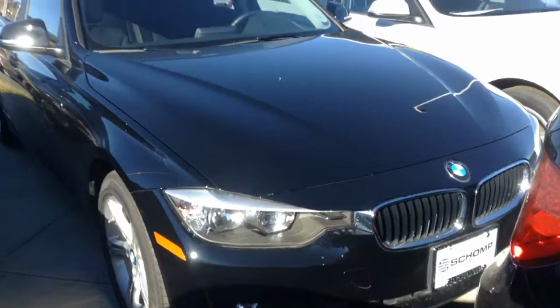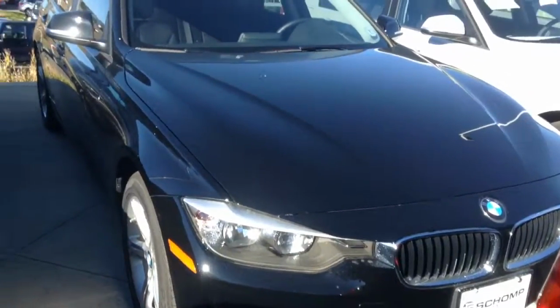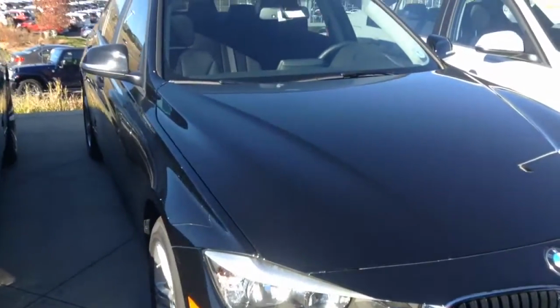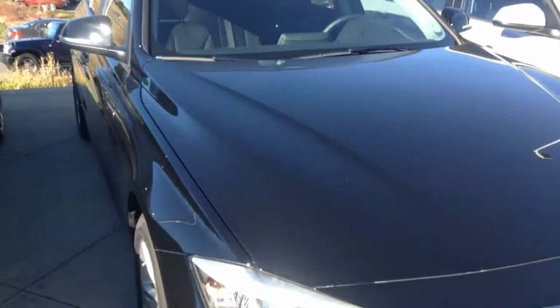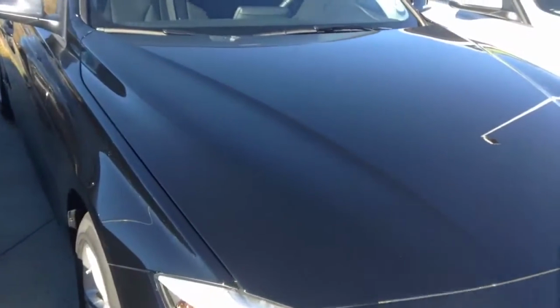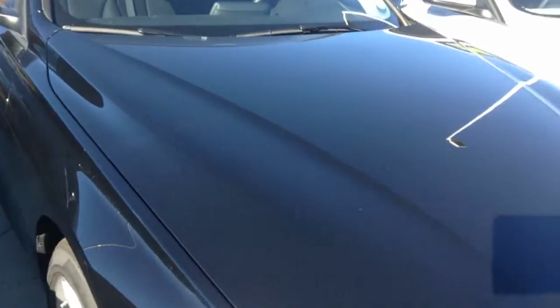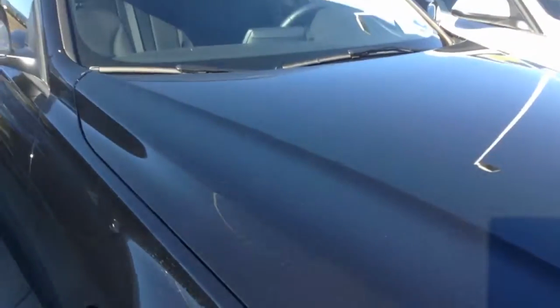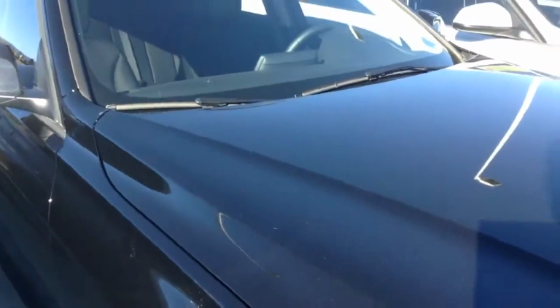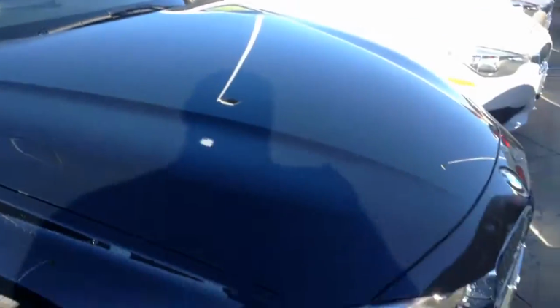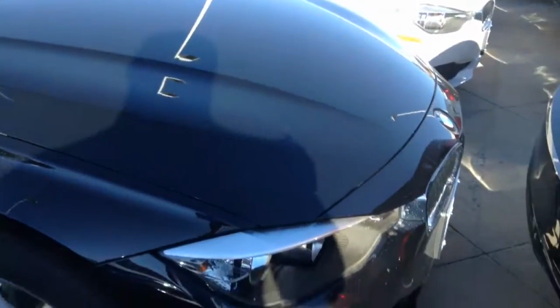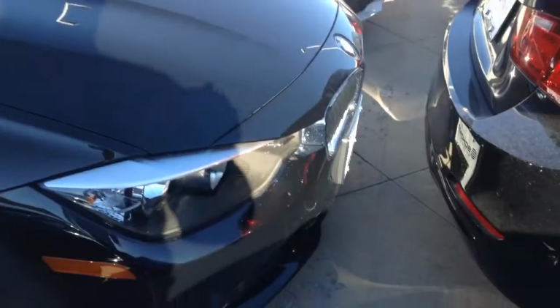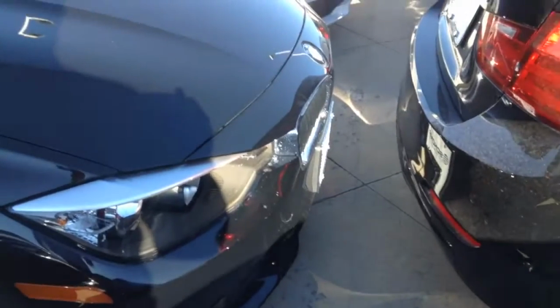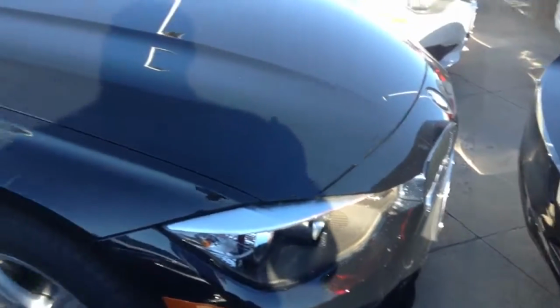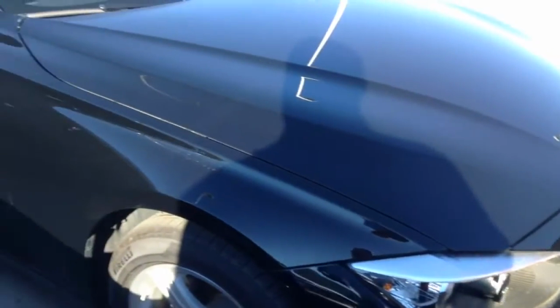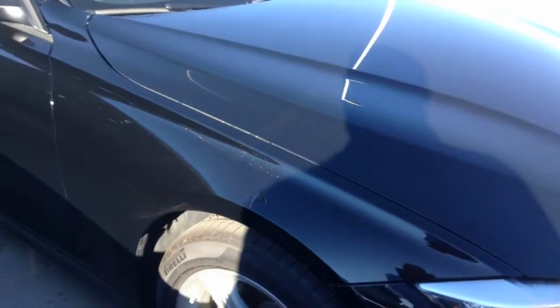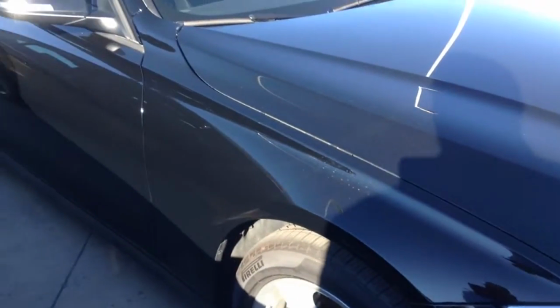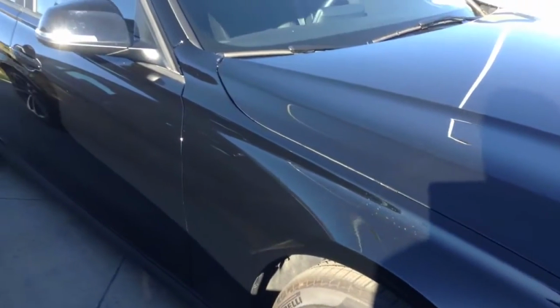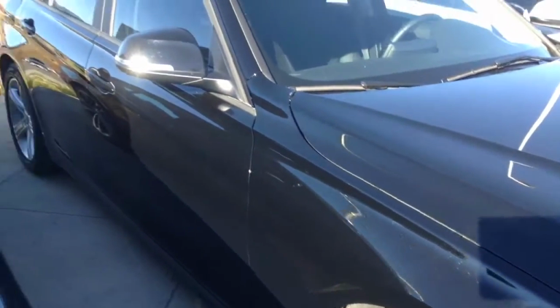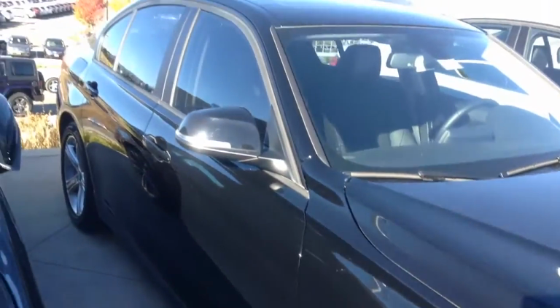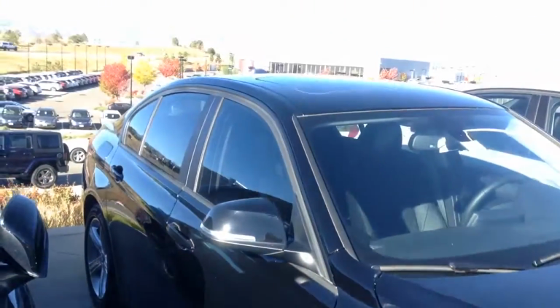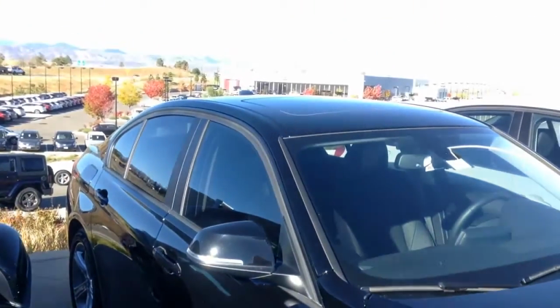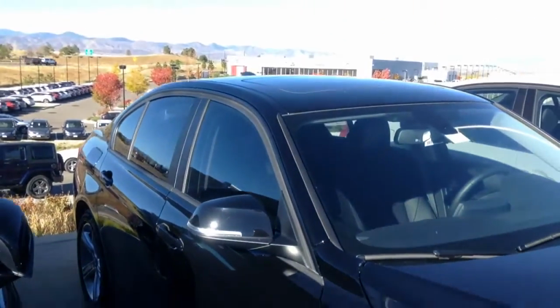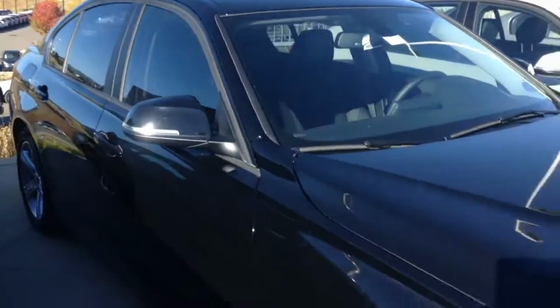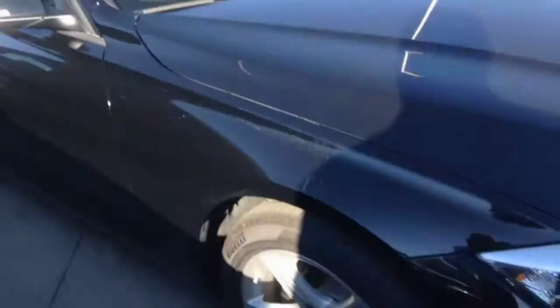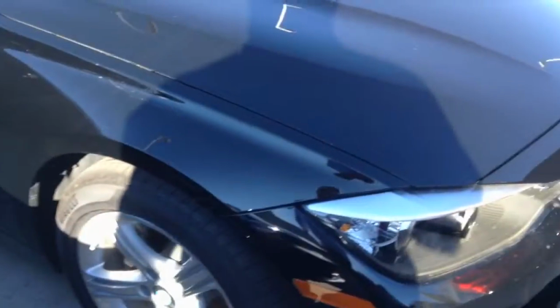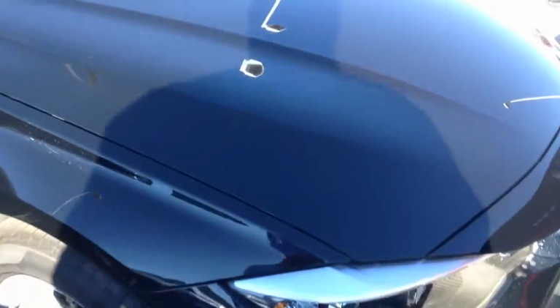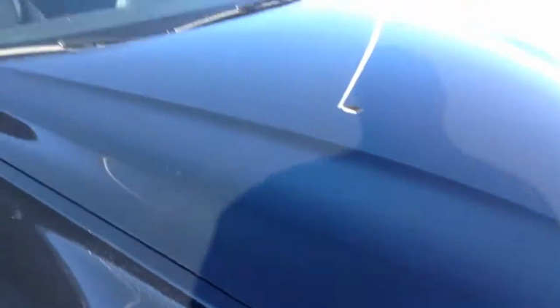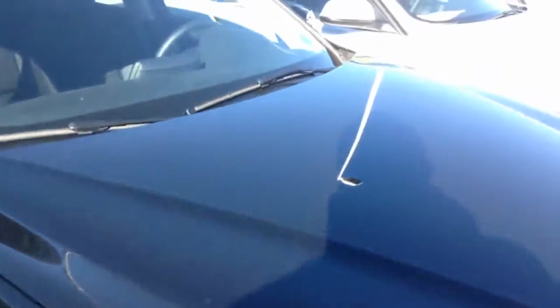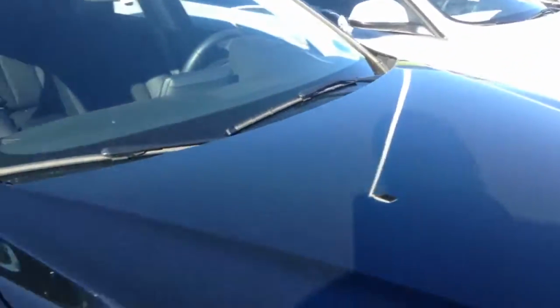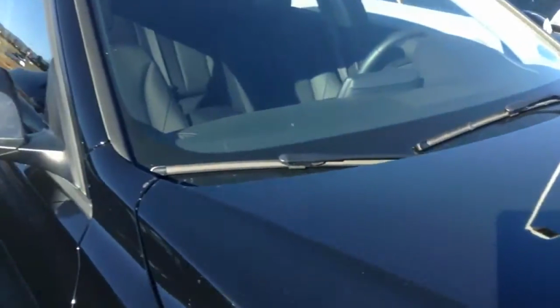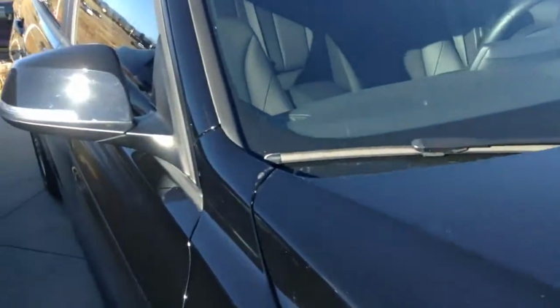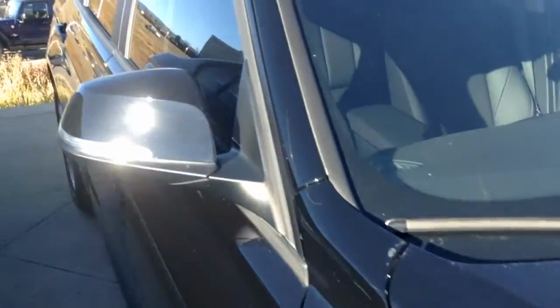Hi, Jeff Hansen, Shopping MW. Here is the 2014 320. It's a black-on-black. Maybe a quick walk around here.